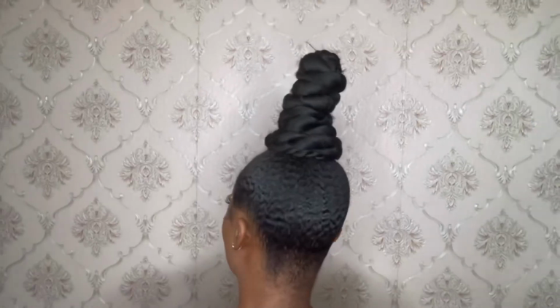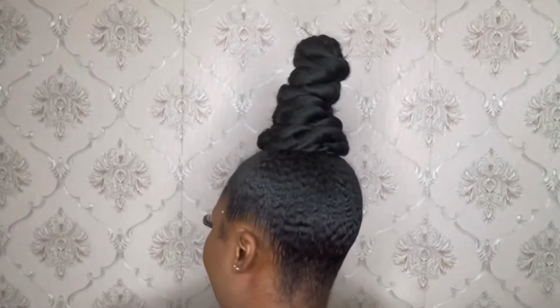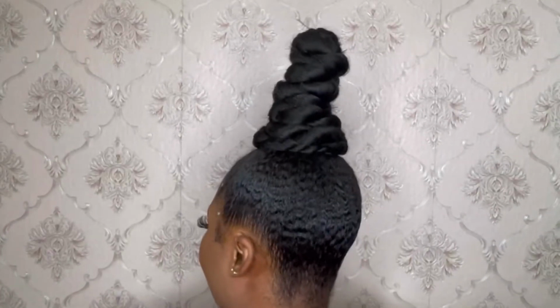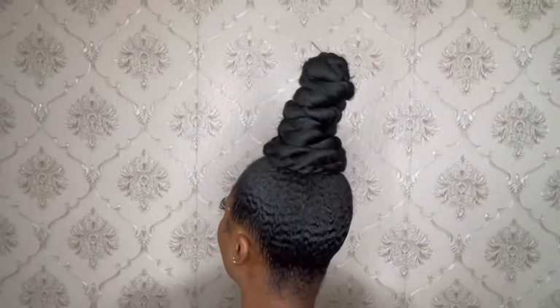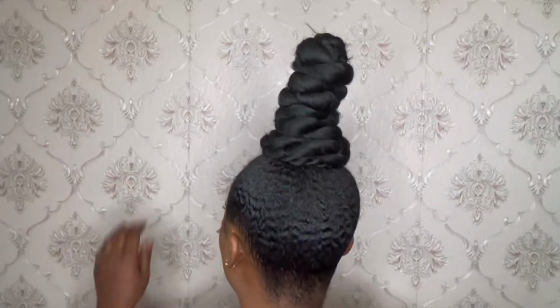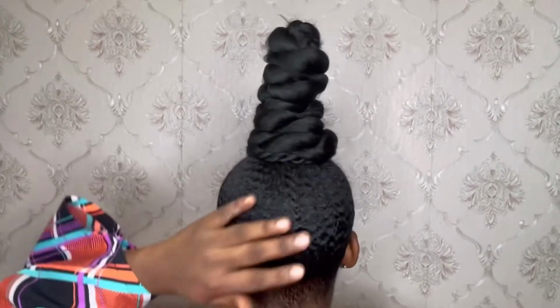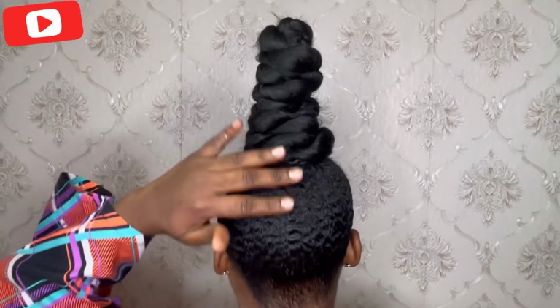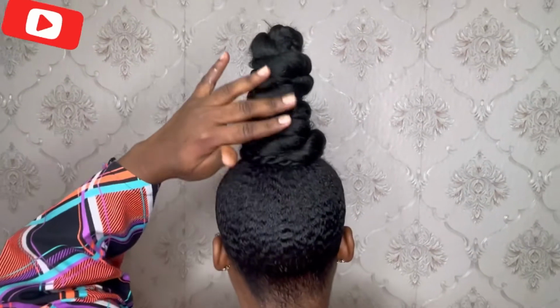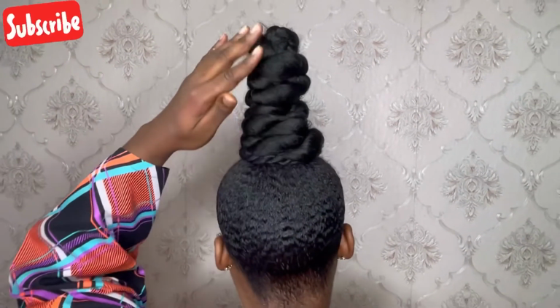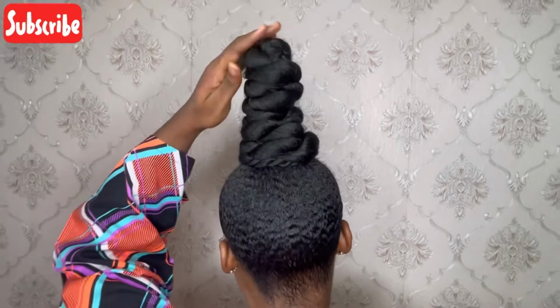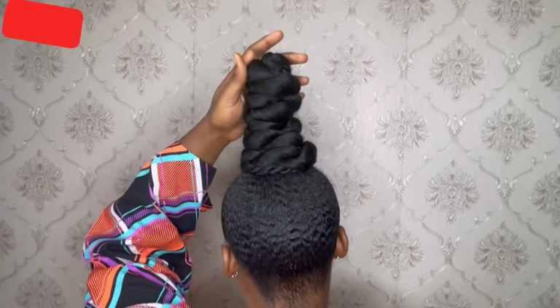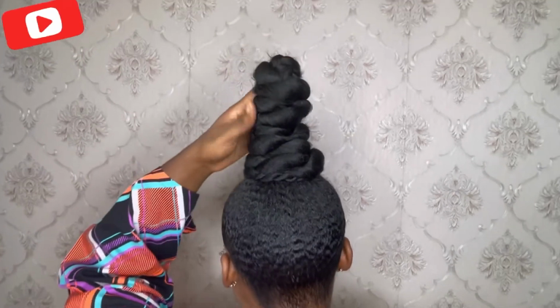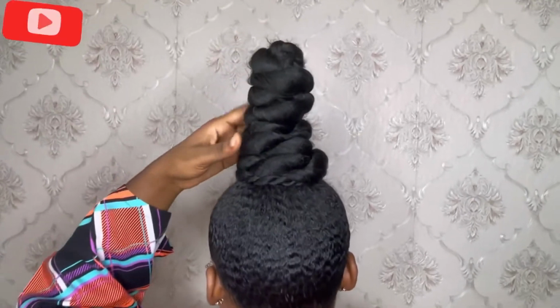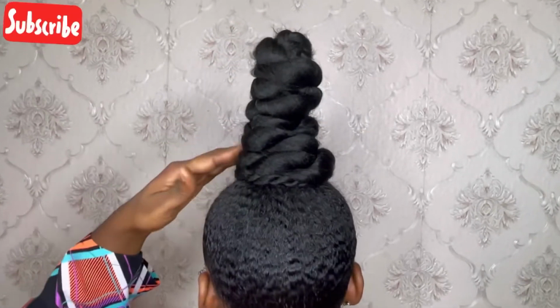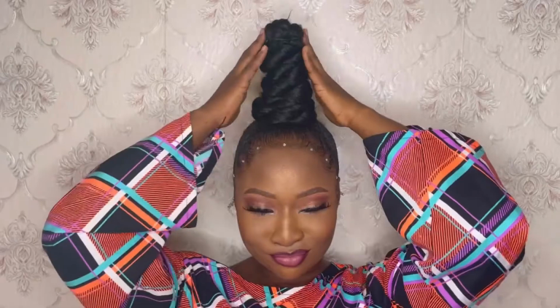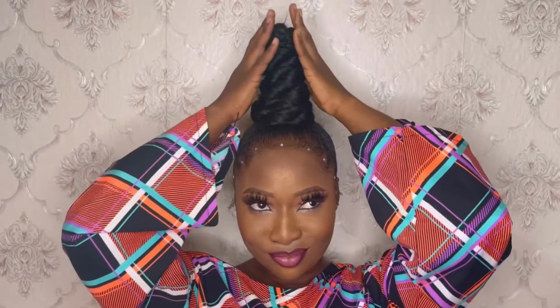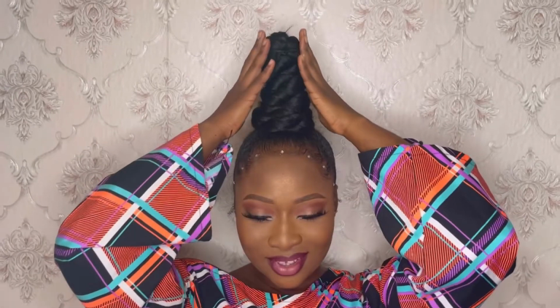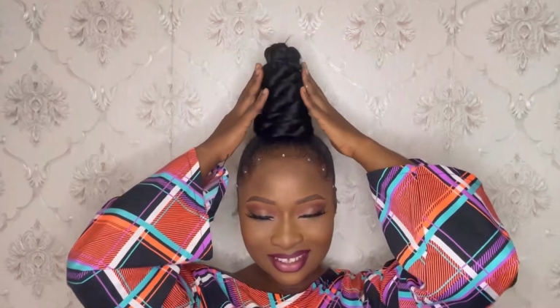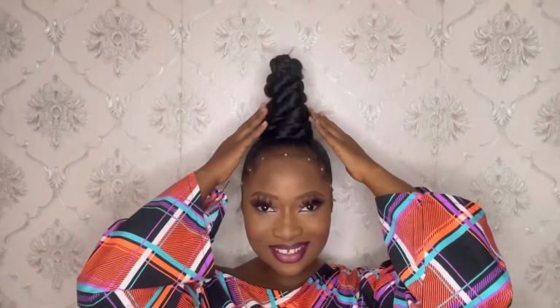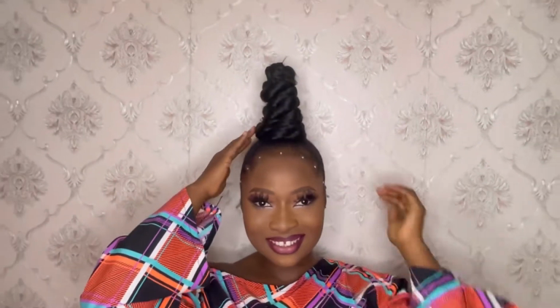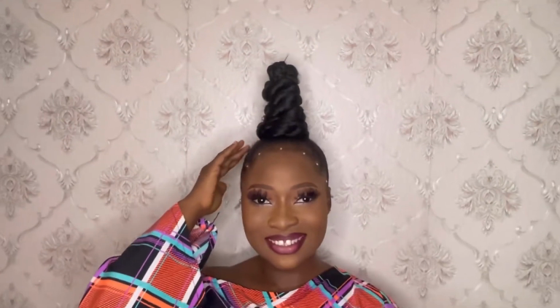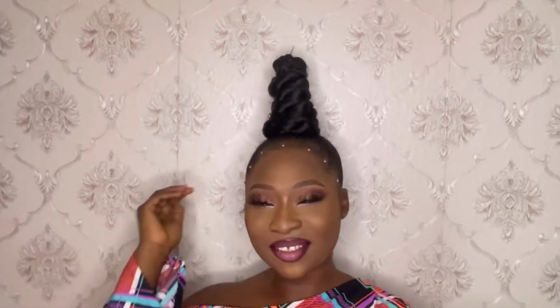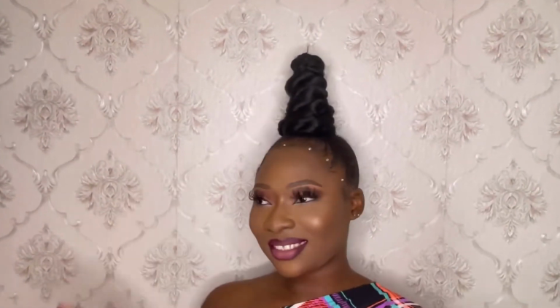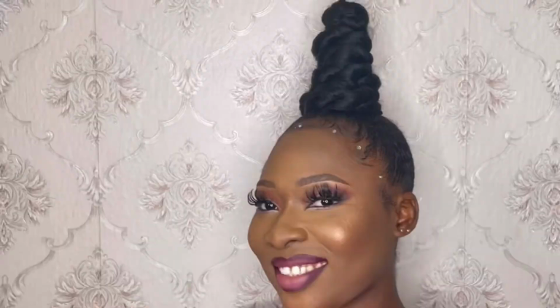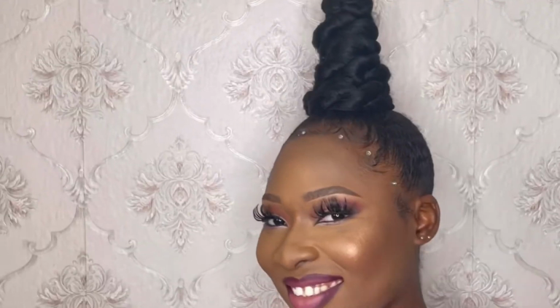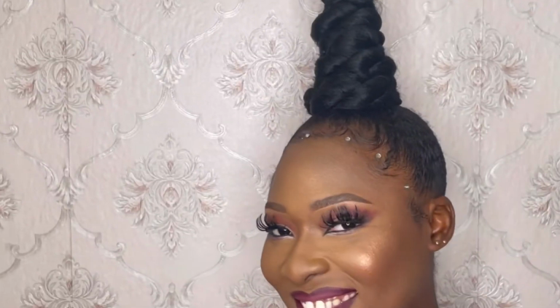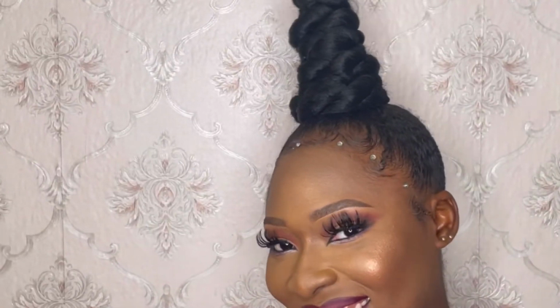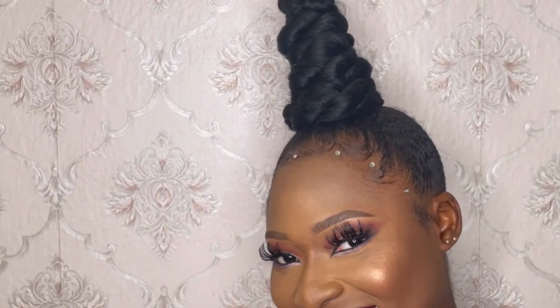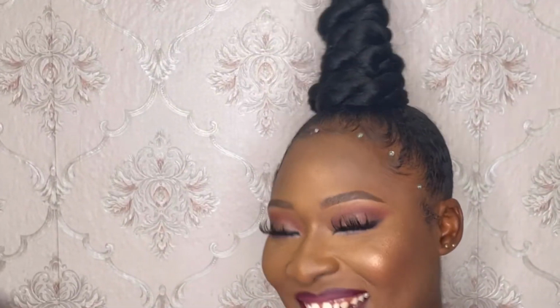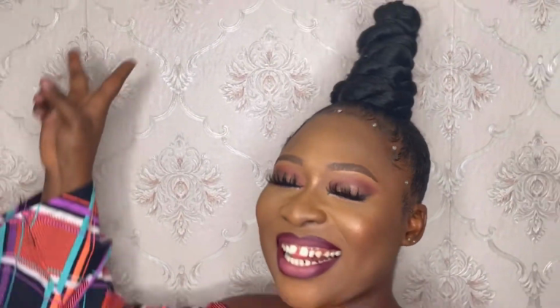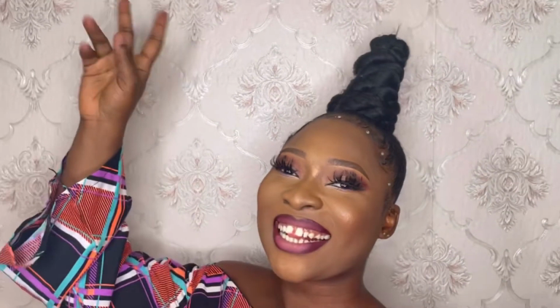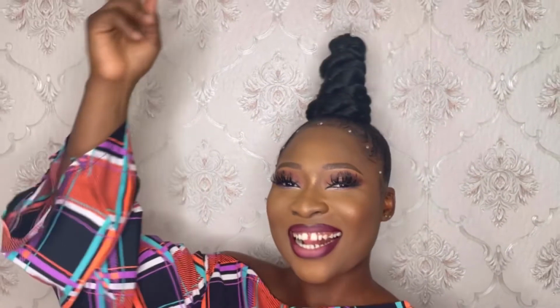Am I the only one feeling like this makeup is giving all the areas to give? Like, damn girl, you fine!